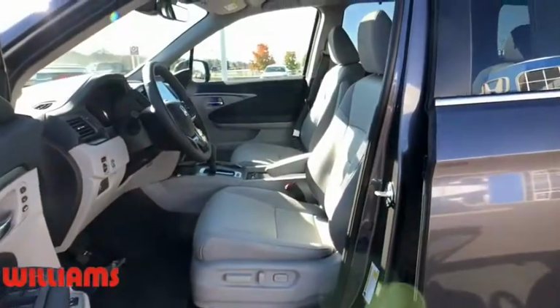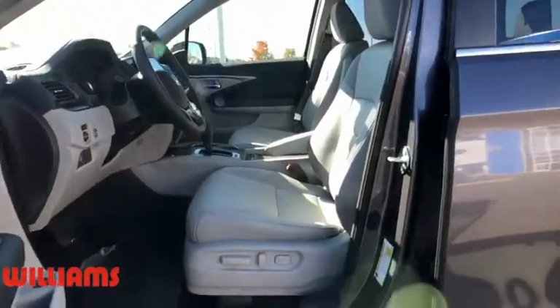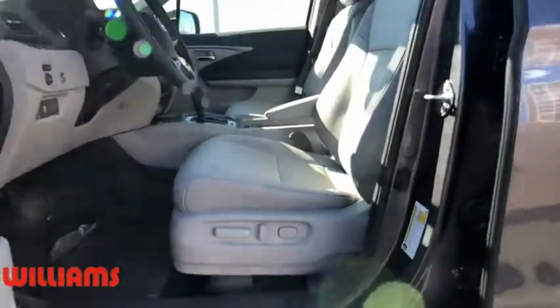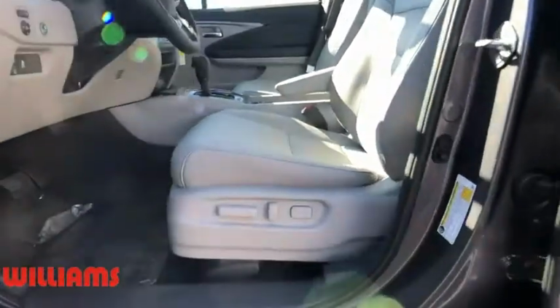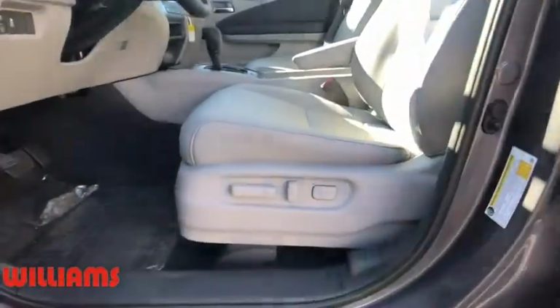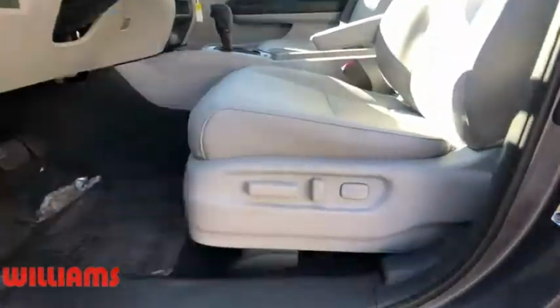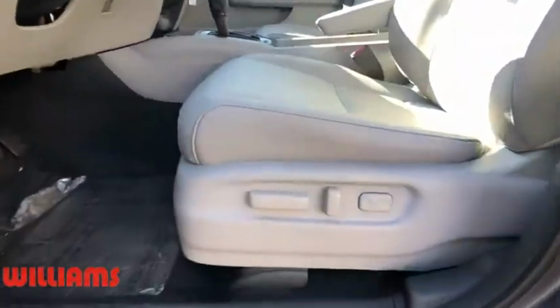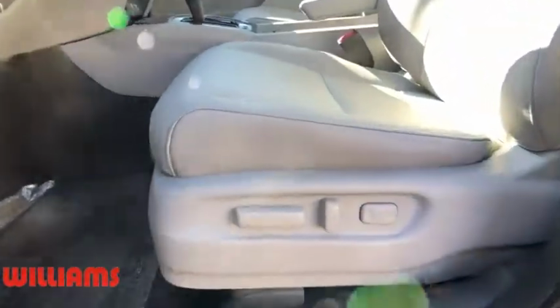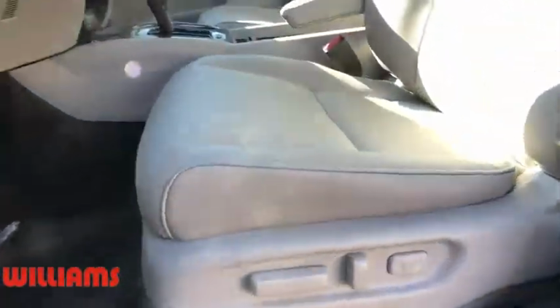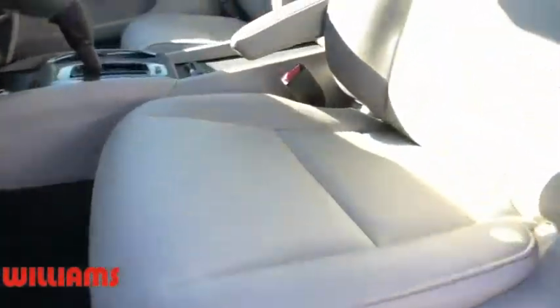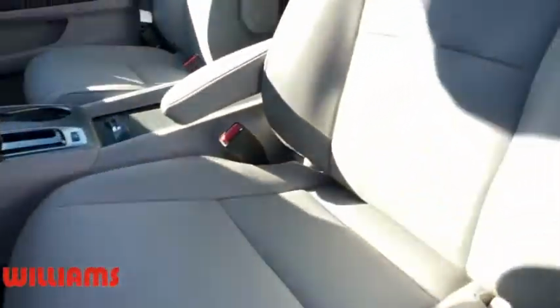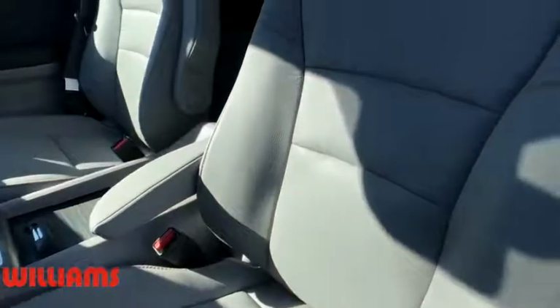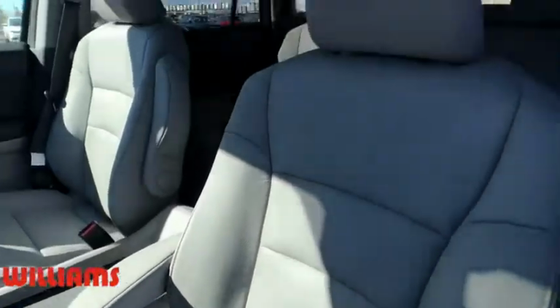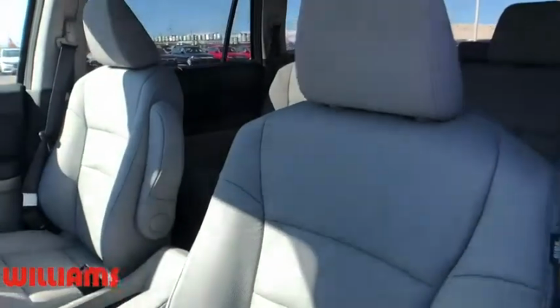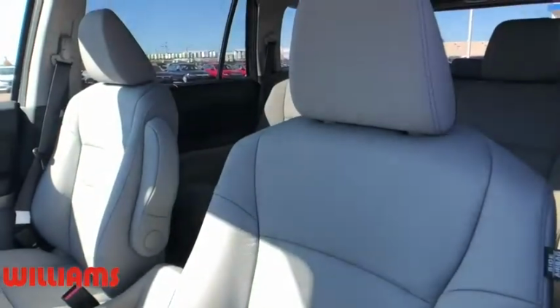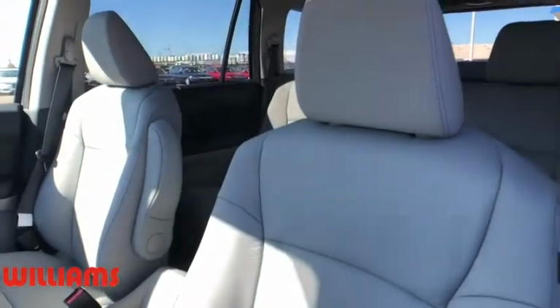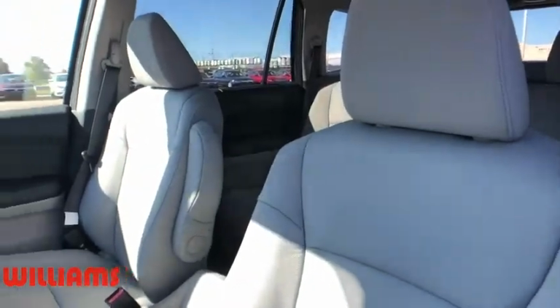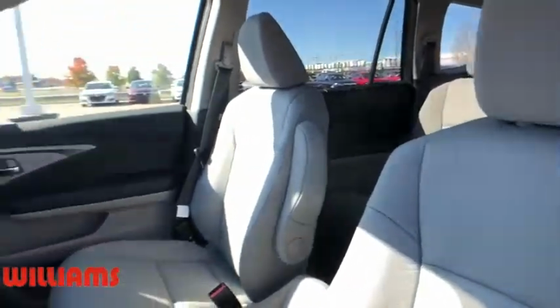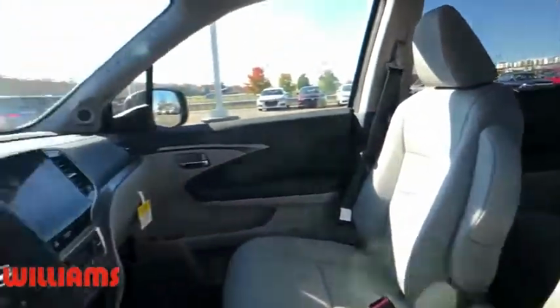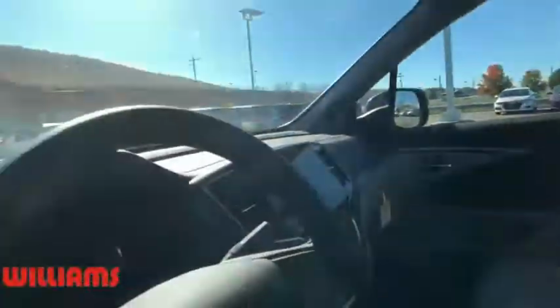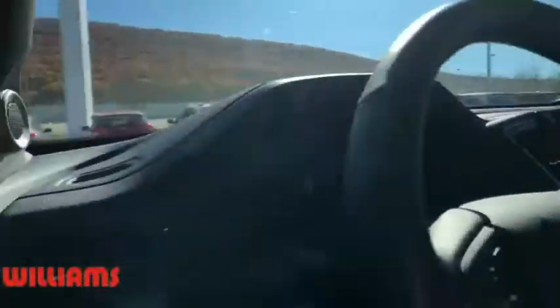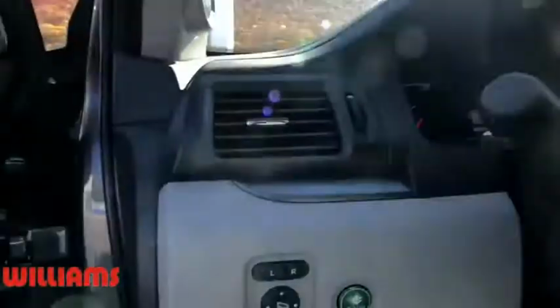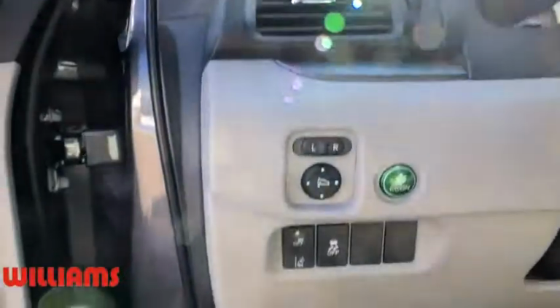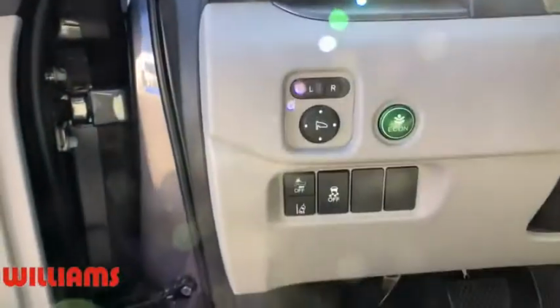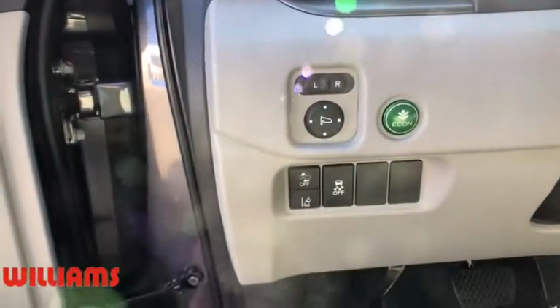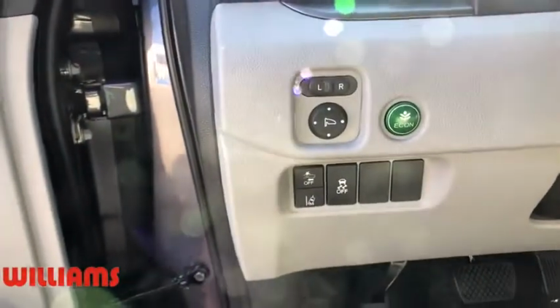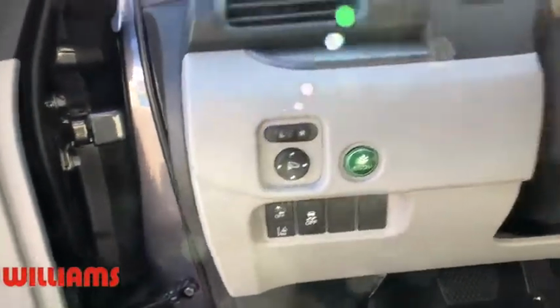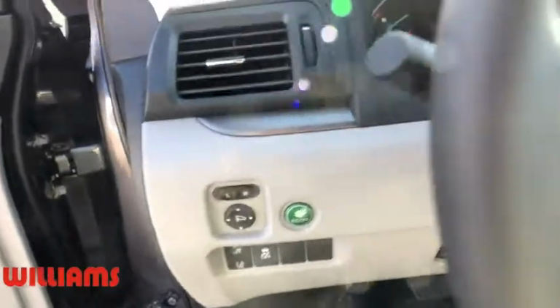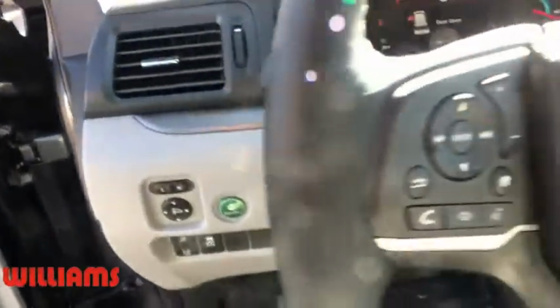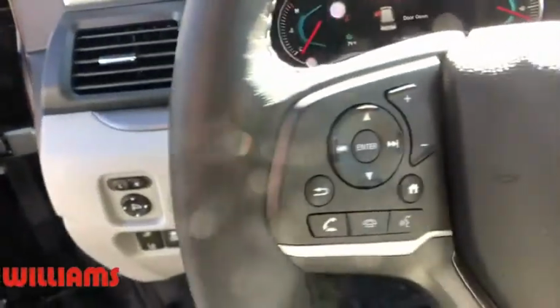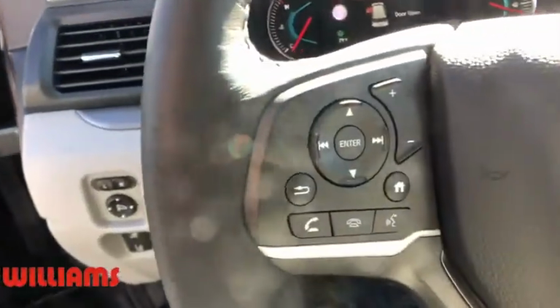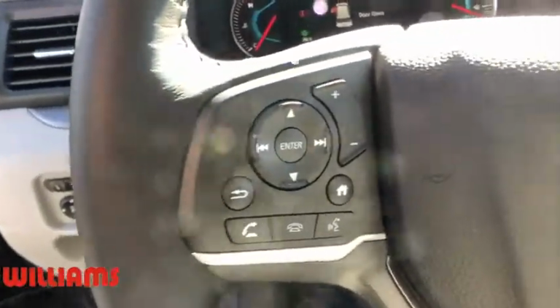Lane departure warning, leather-wrapped steering wheel, Bluetooth, adjustable steering wheel, power steering, floor mats, auto-dimming rear-view mirror, four-wheel disc brakes, keyless start.